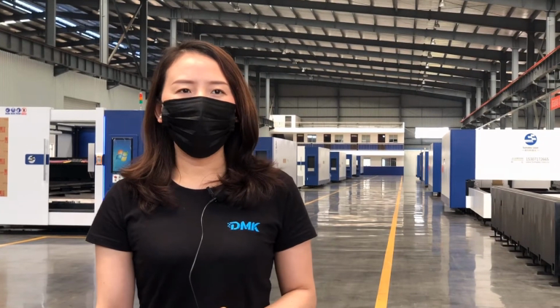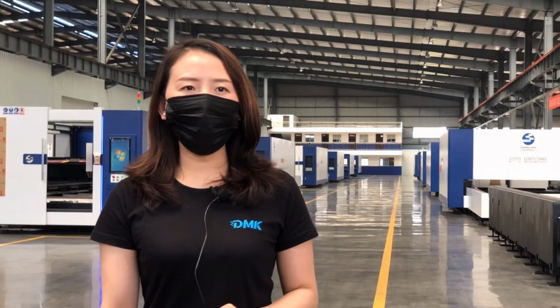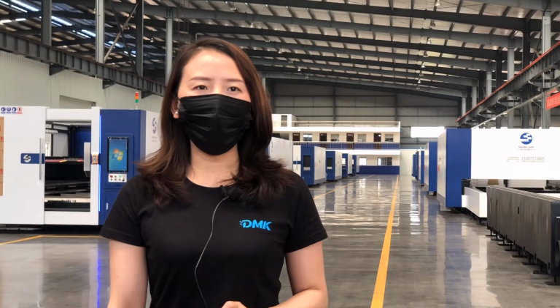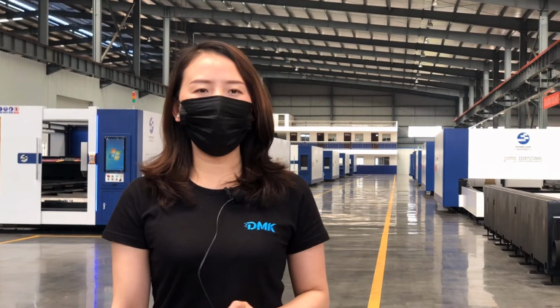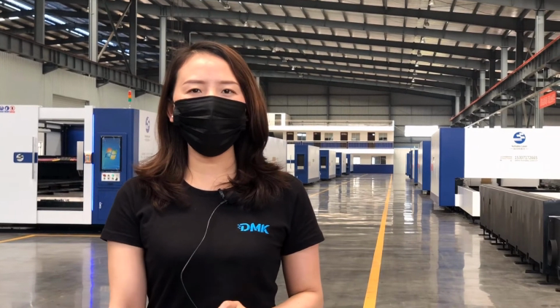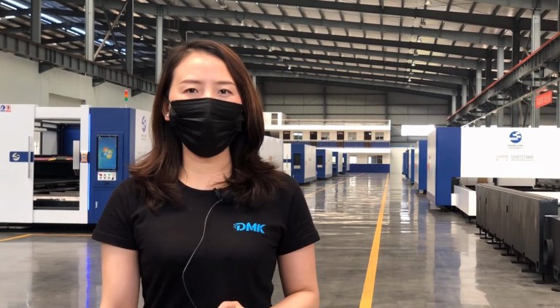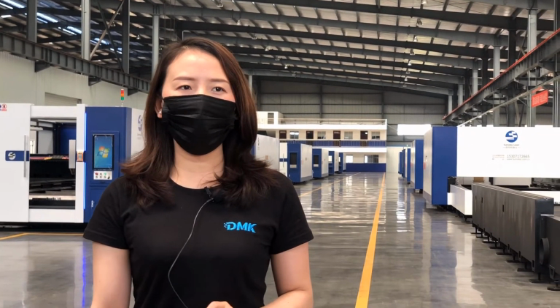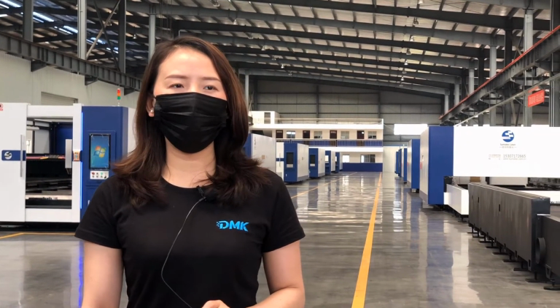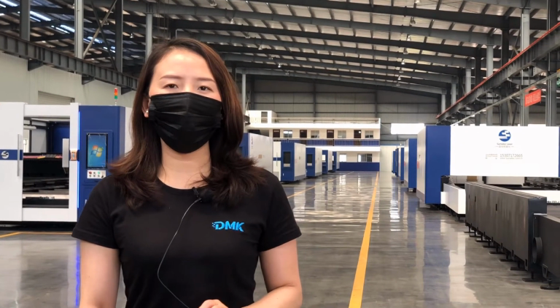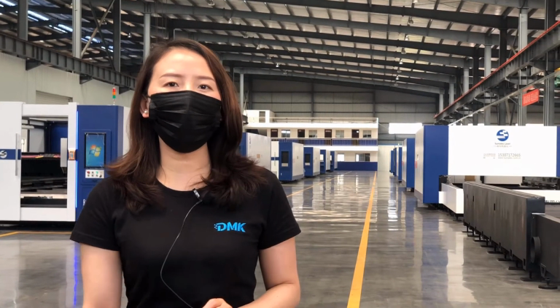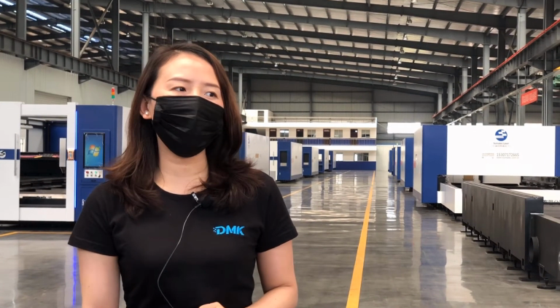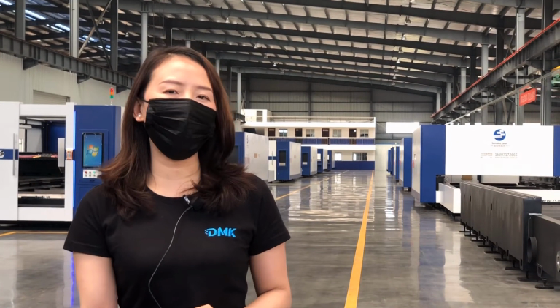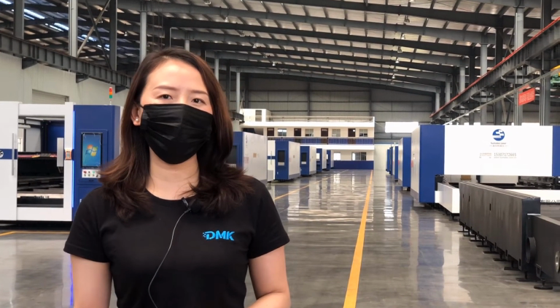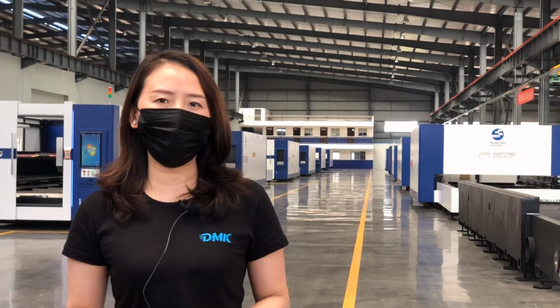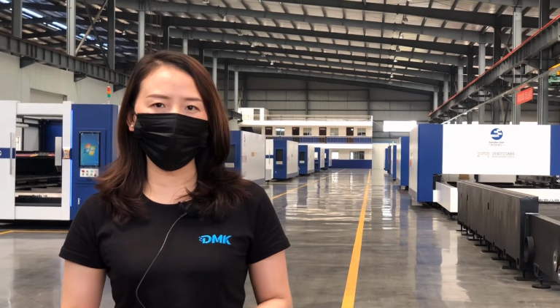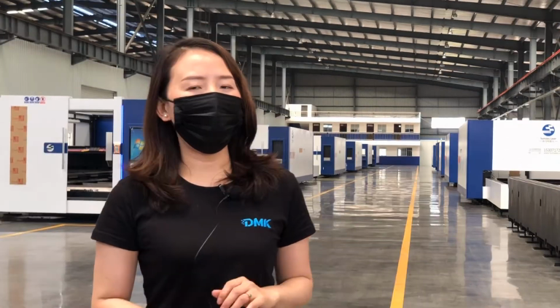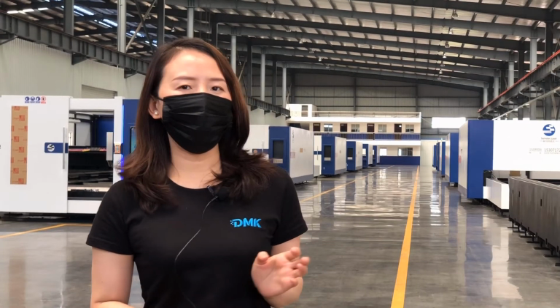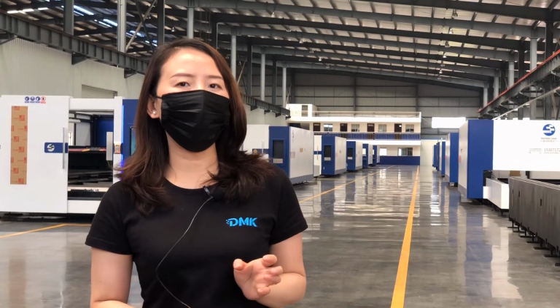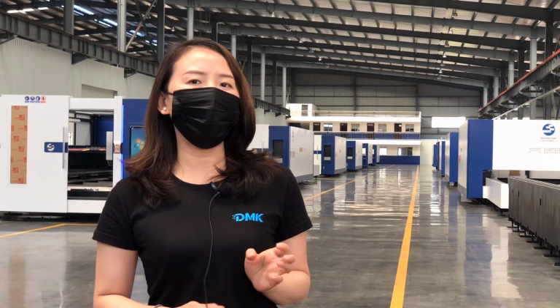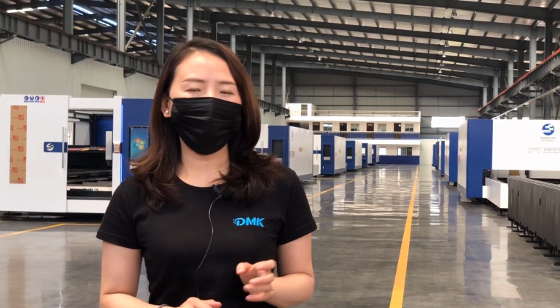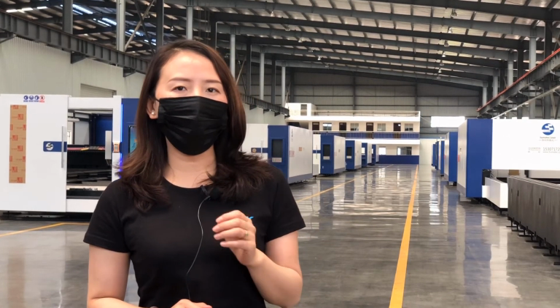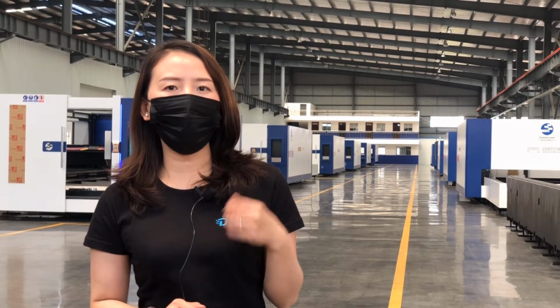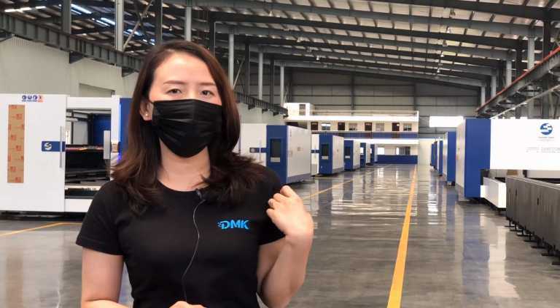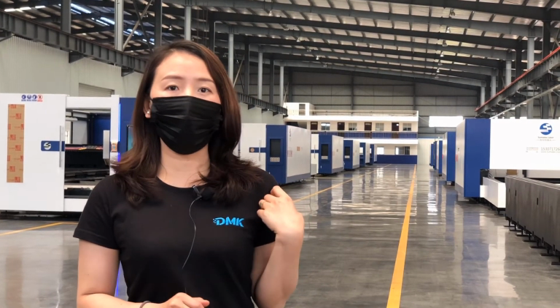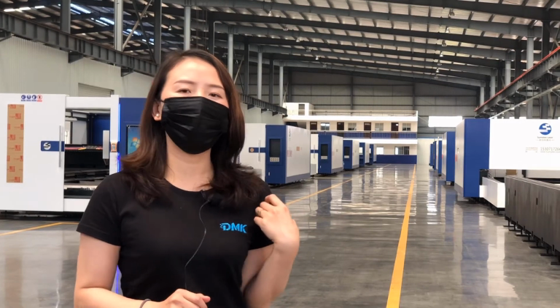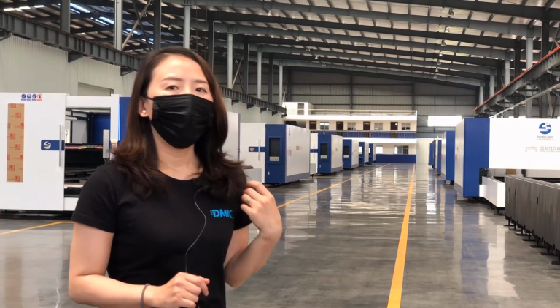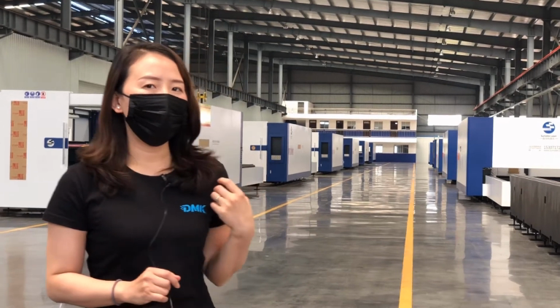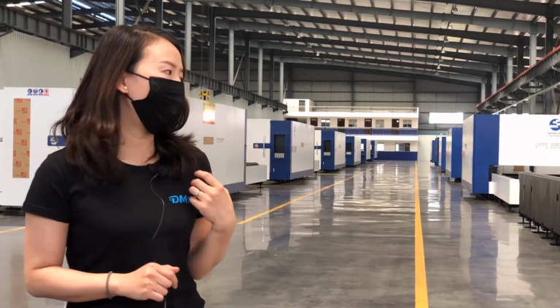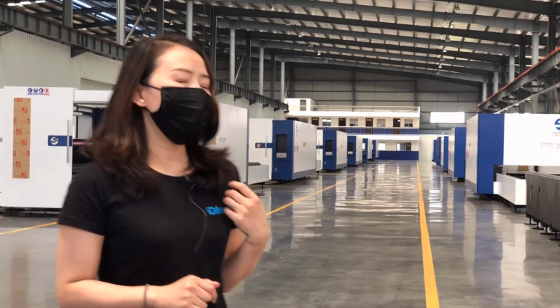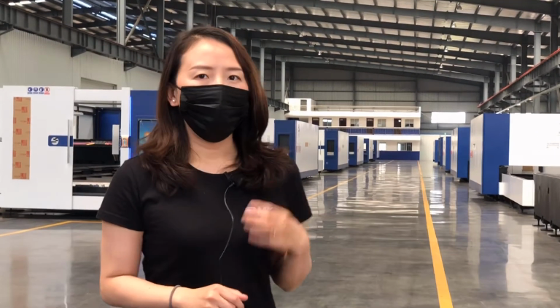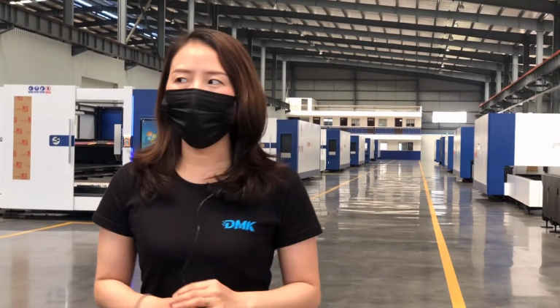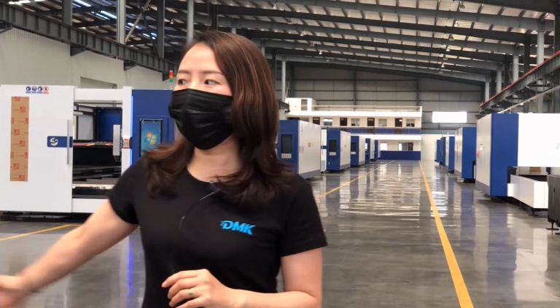Hello everyone, my name is Jelly and we are Denmark Laser. Today we are going to introduce our factory. I am going to show you on the web how our workshop looks like. Let's come with me. This is our factory.